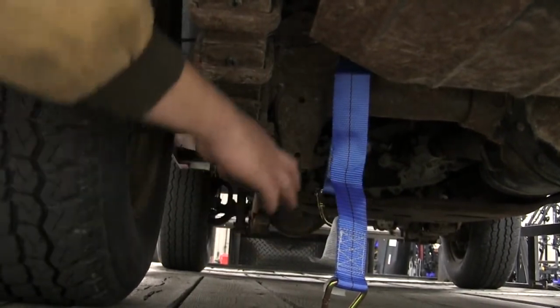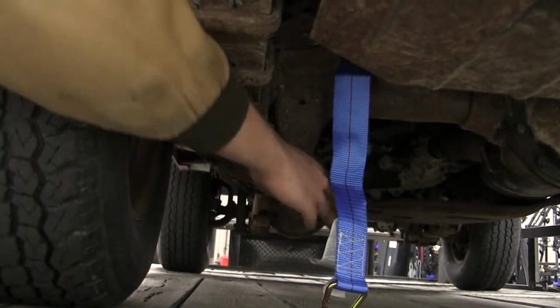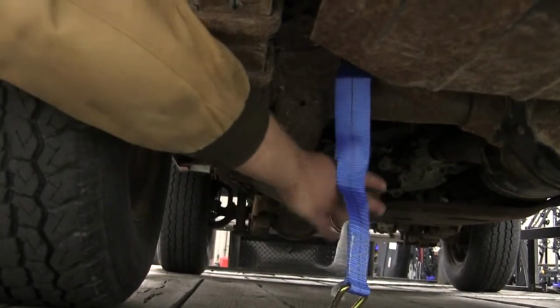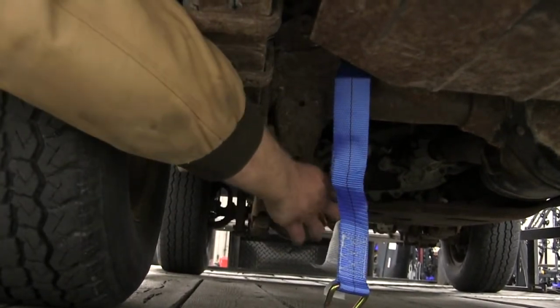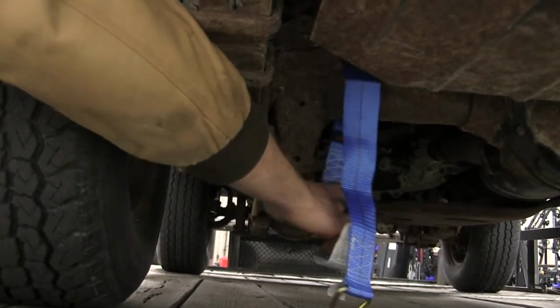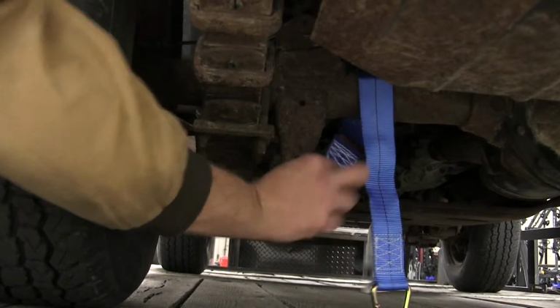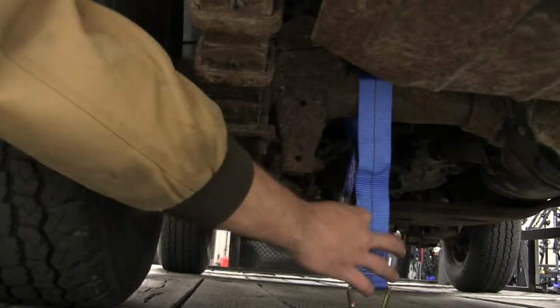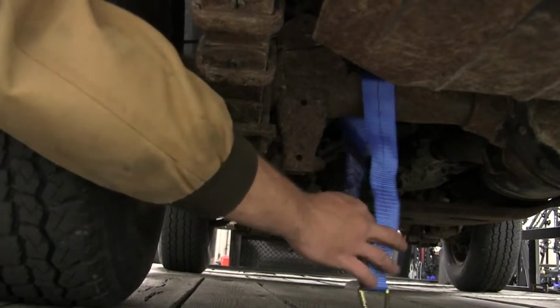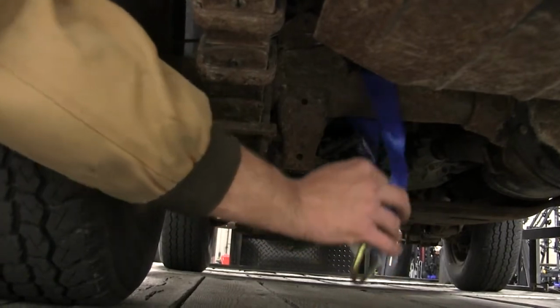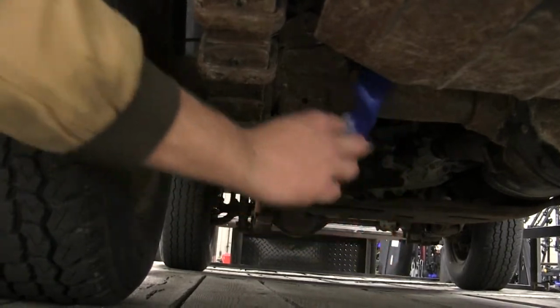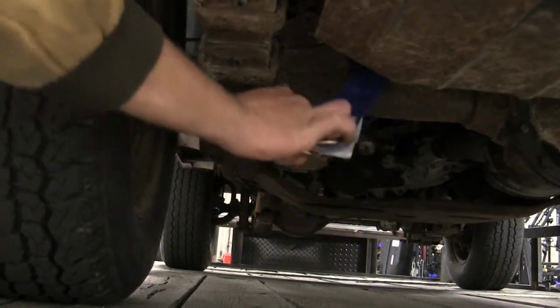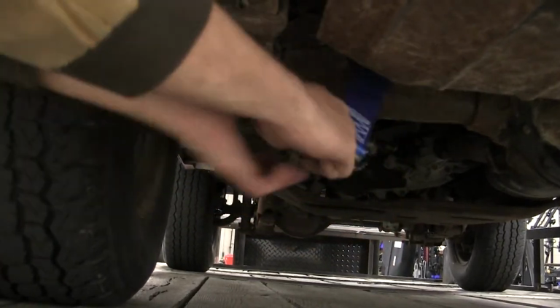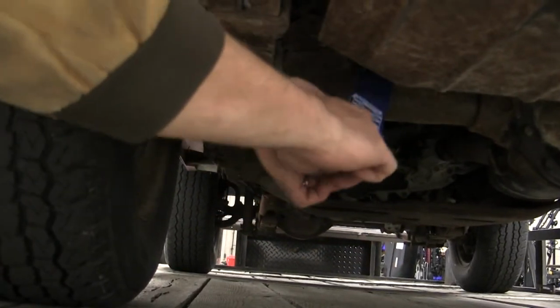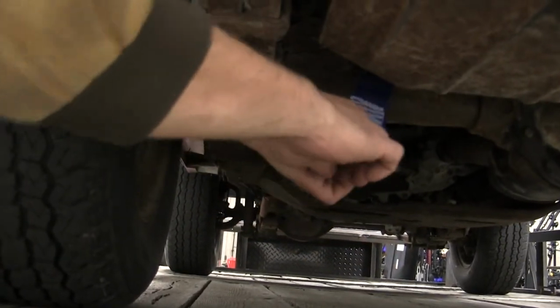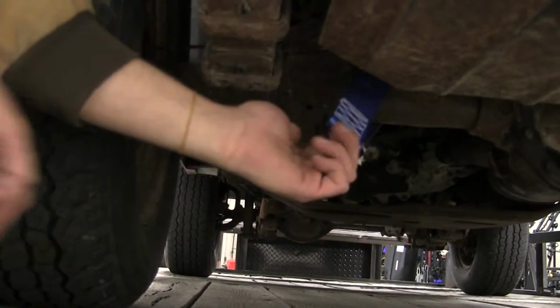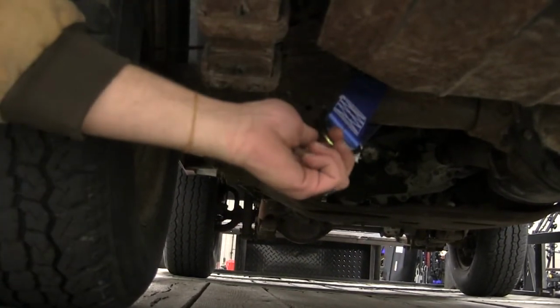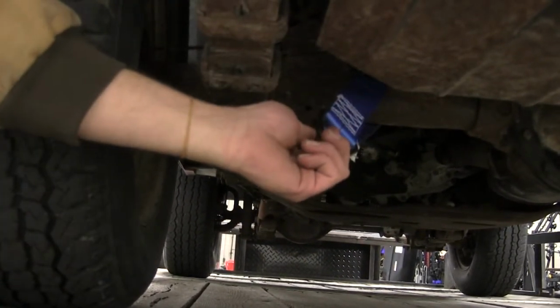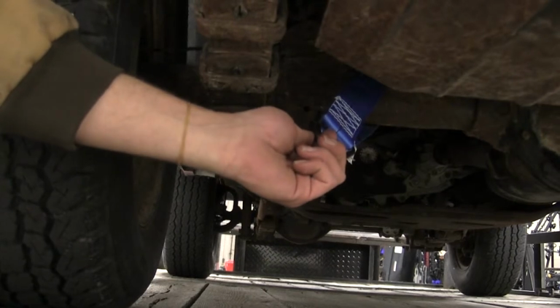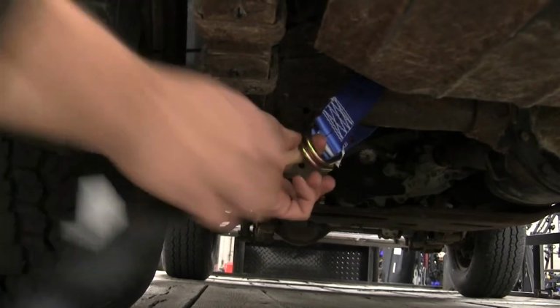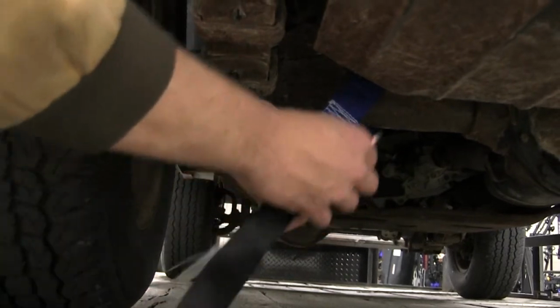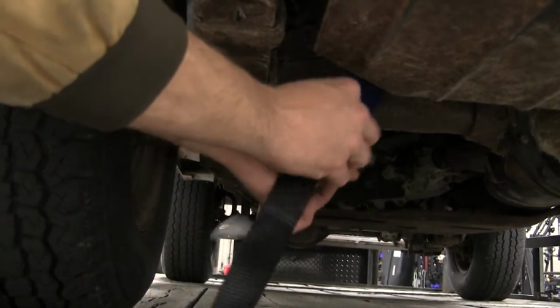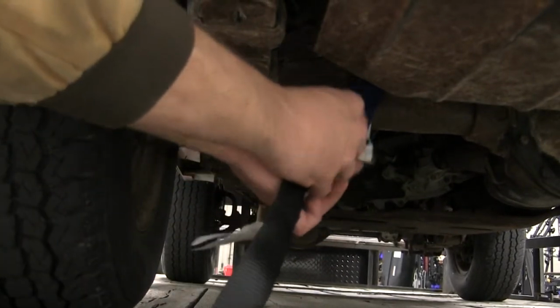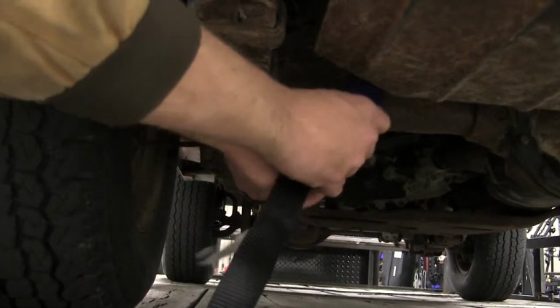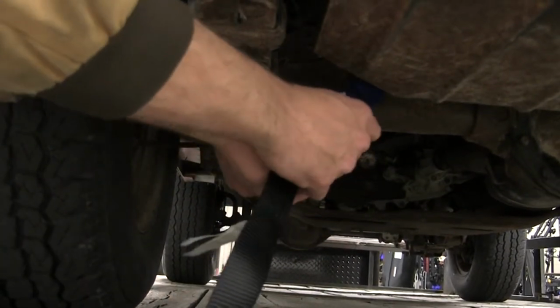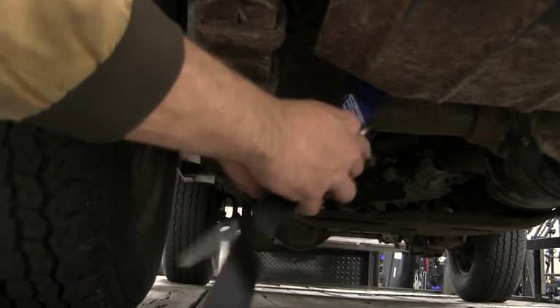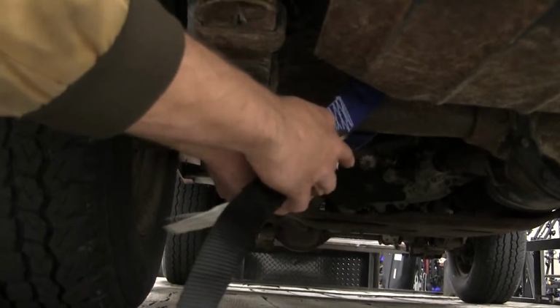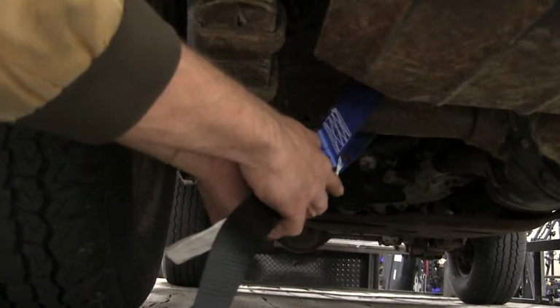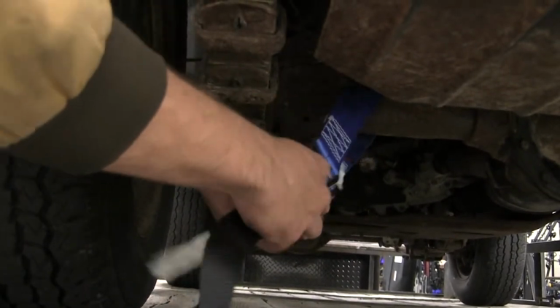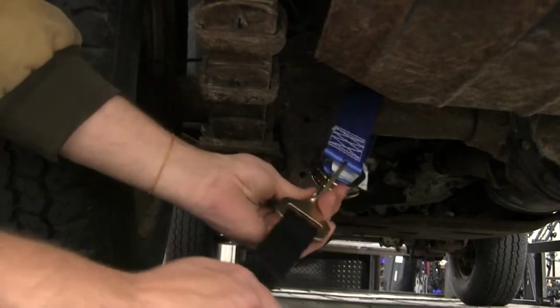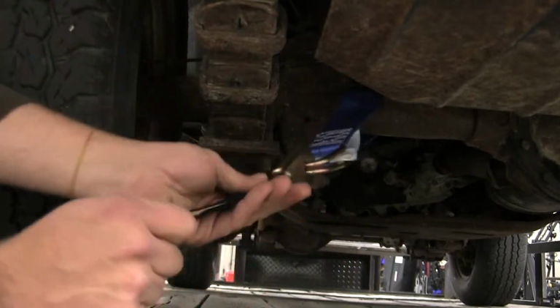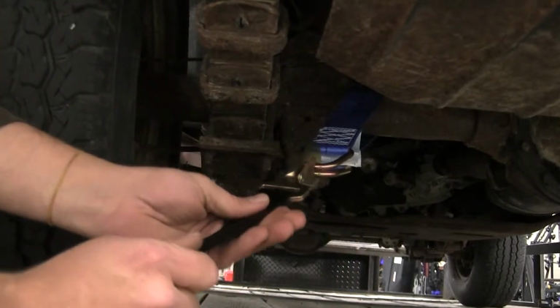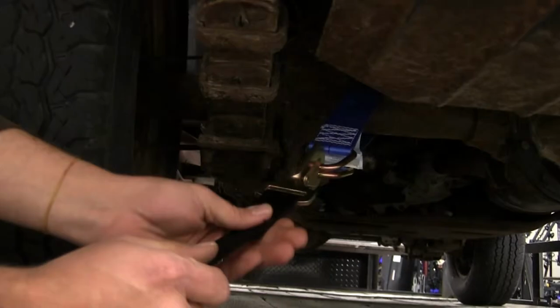We can then gather our ends, put those together, and connect our strap just like that.